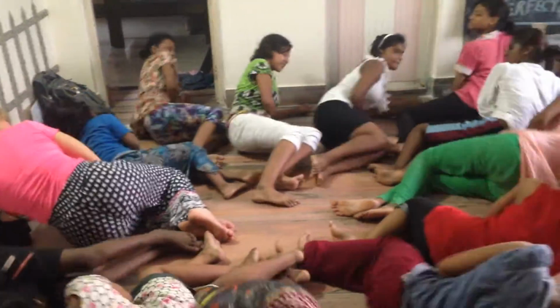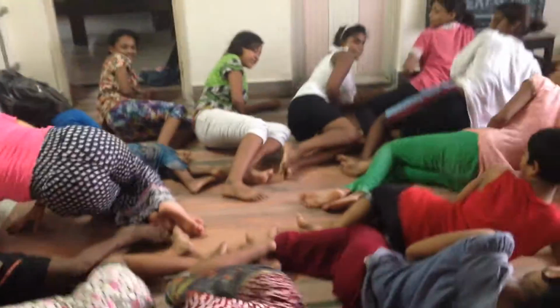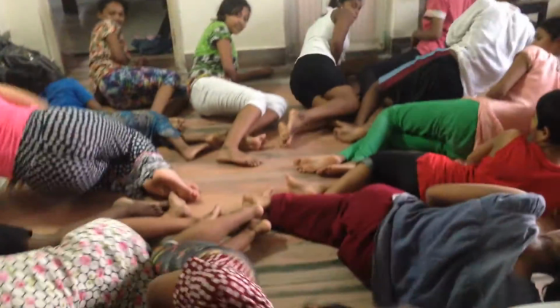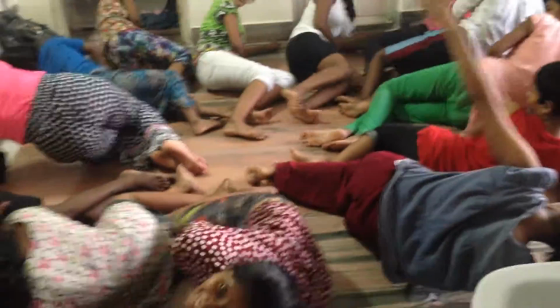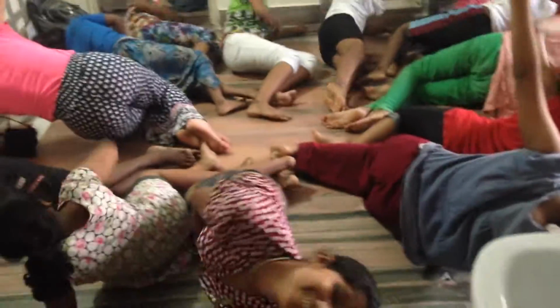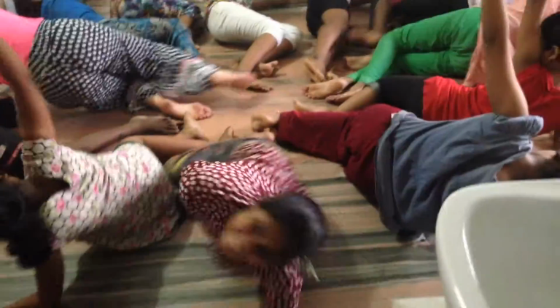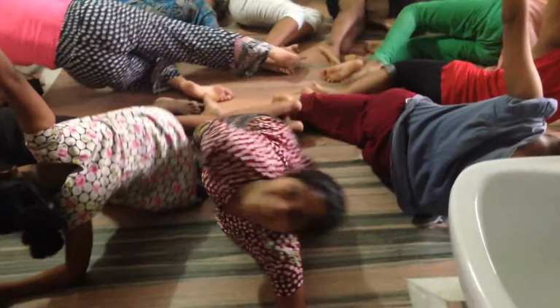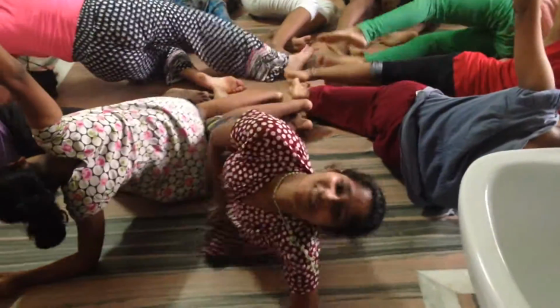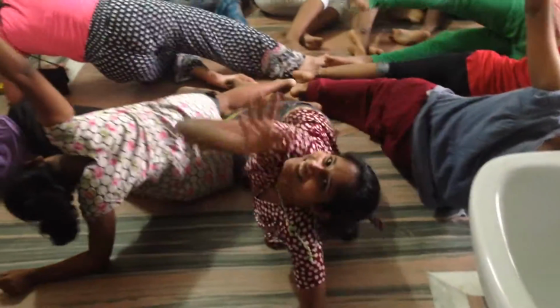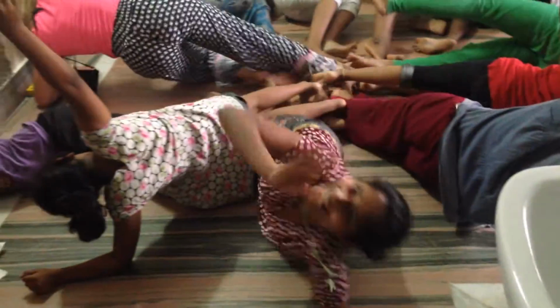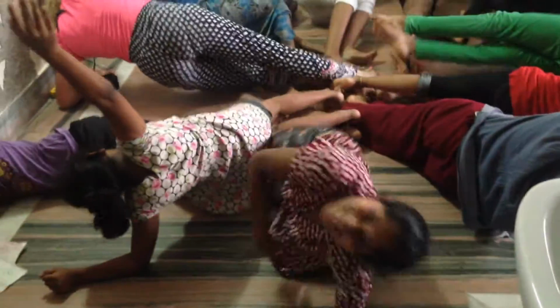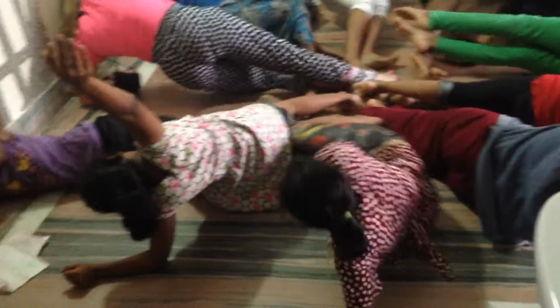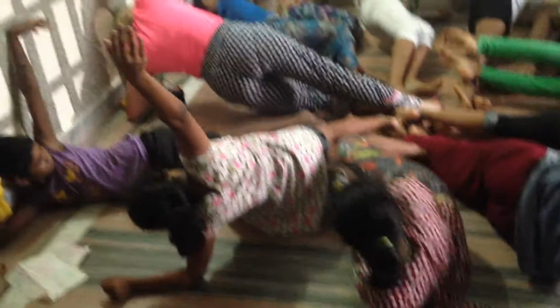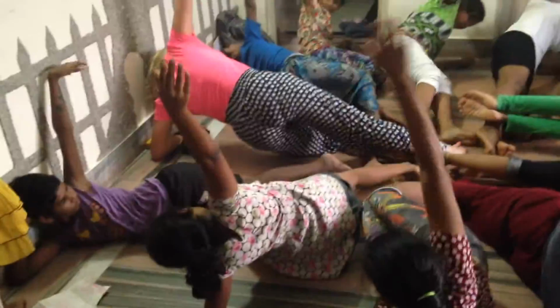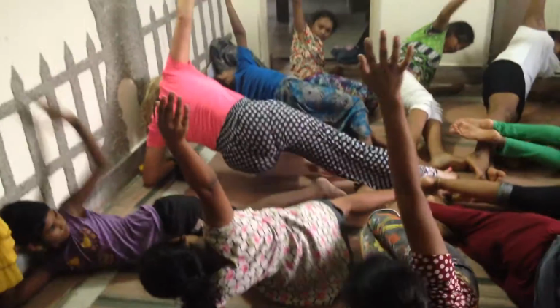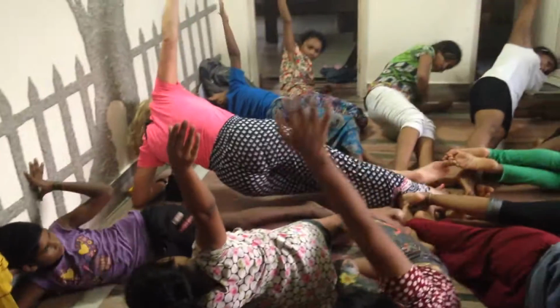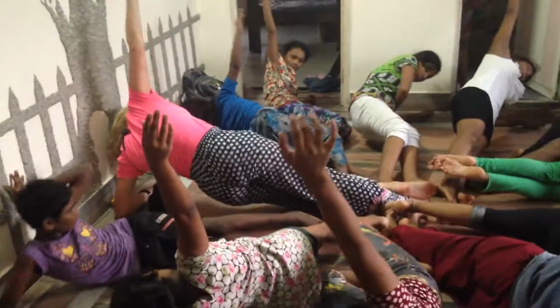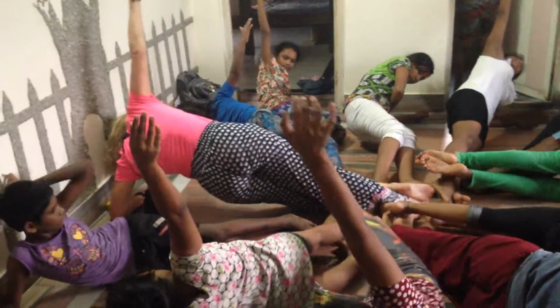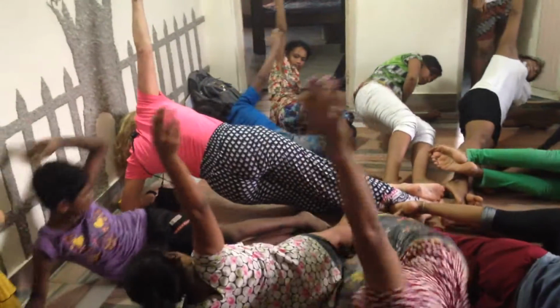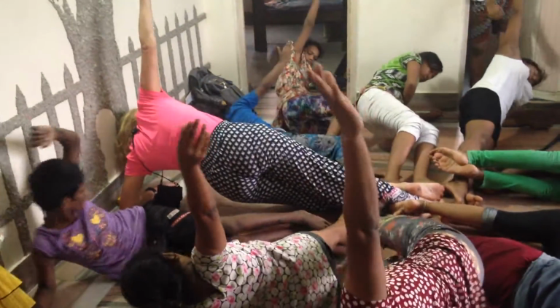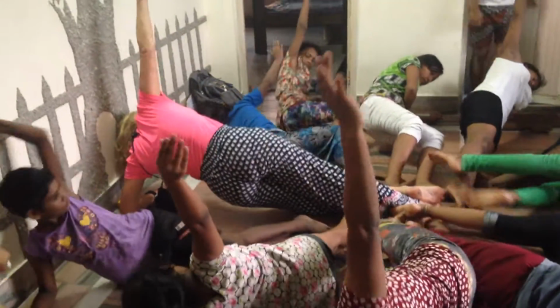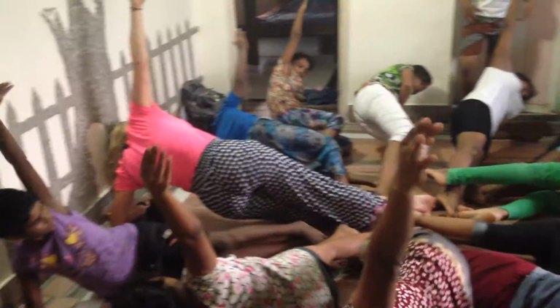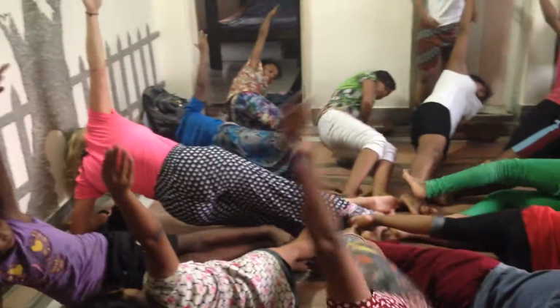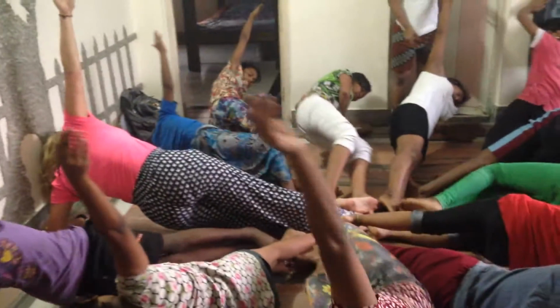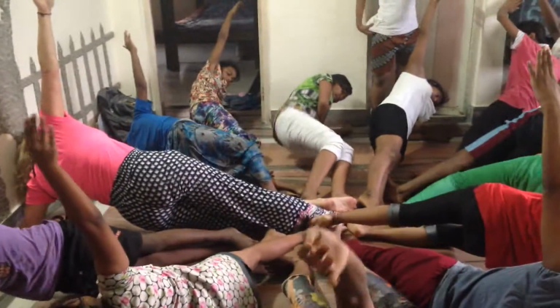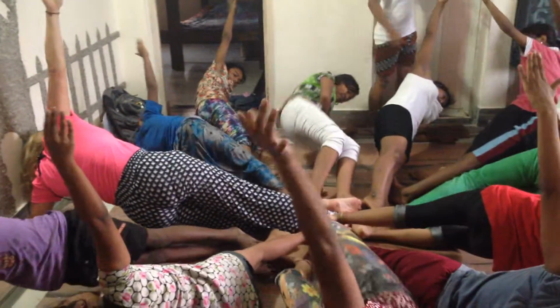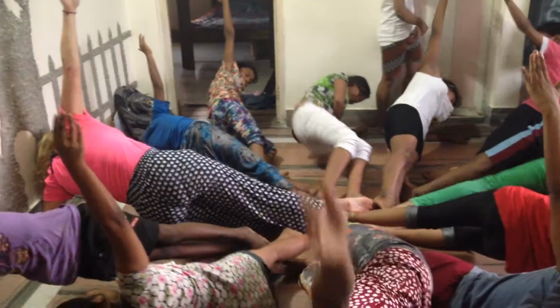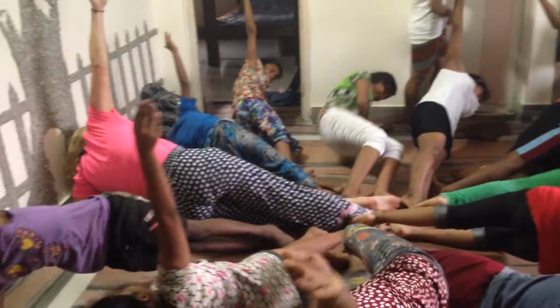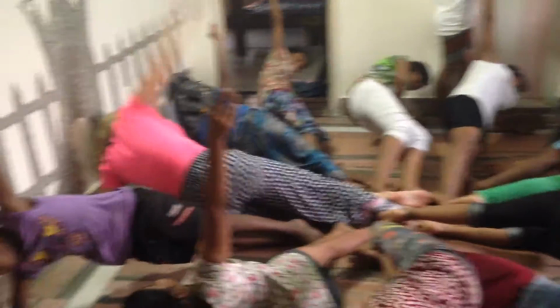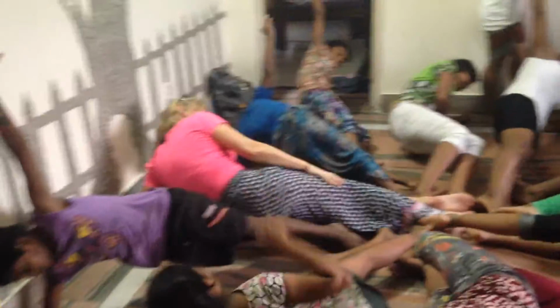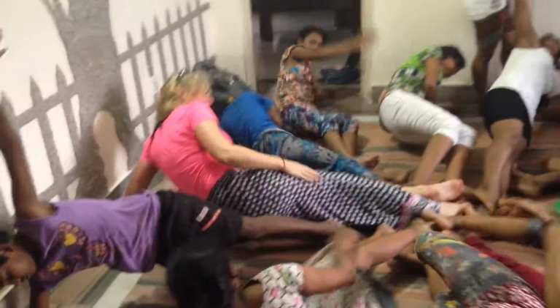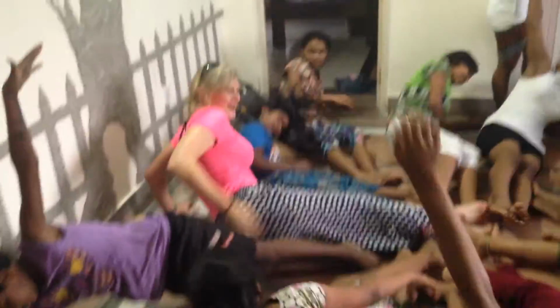Stop up, lift up, put your feet out. Lift up on your hip, swing up. 1, 2, 3, 4, 5, 6, 7, 8, 9, 10, down.